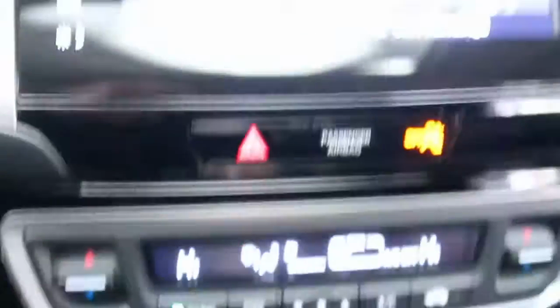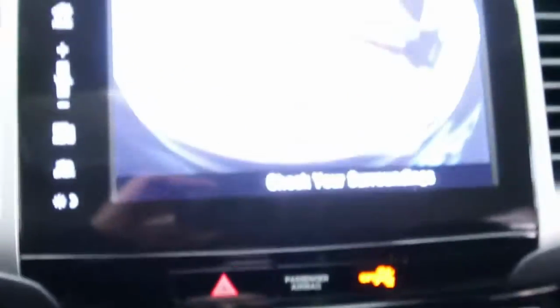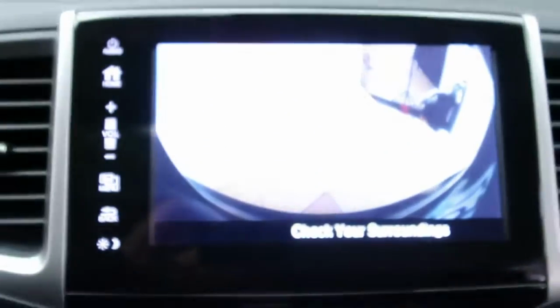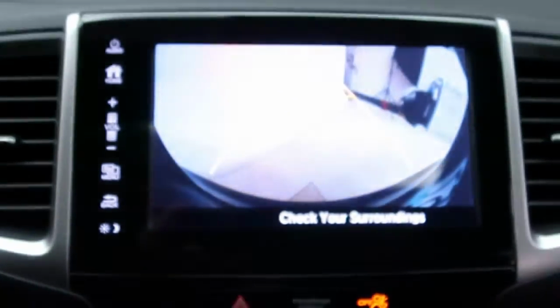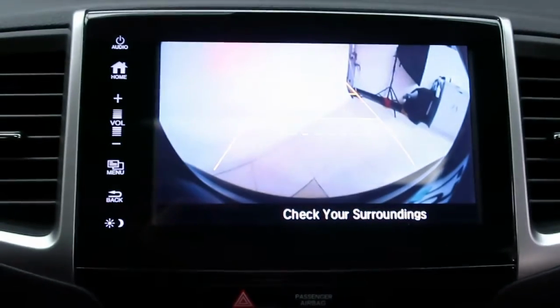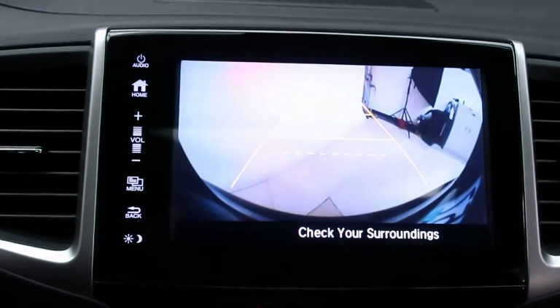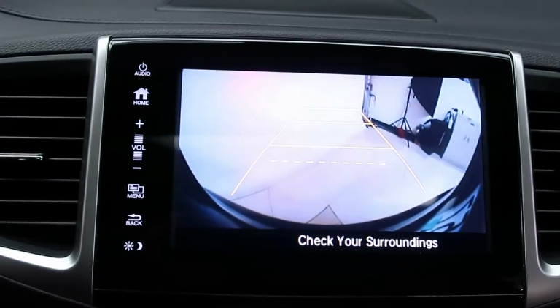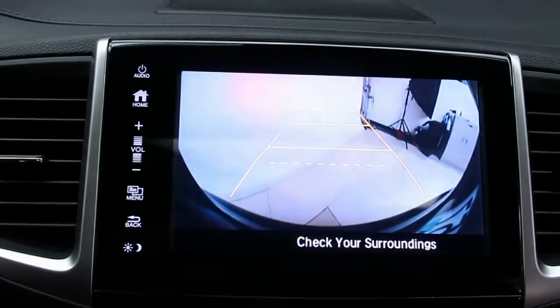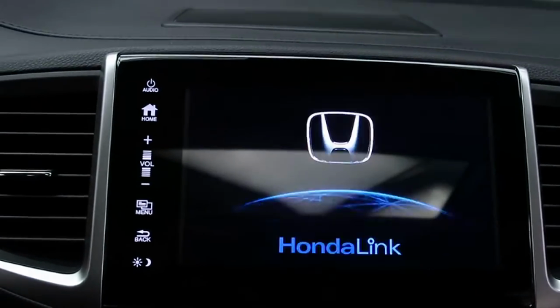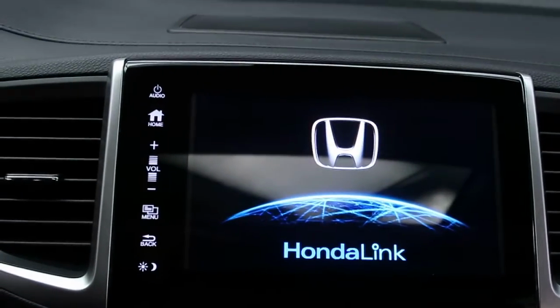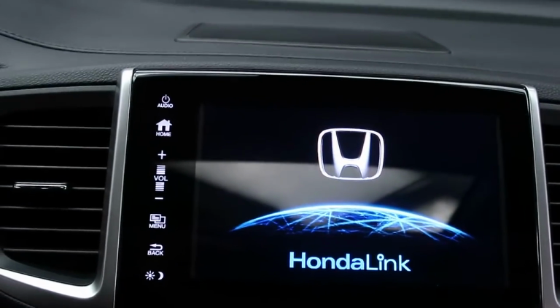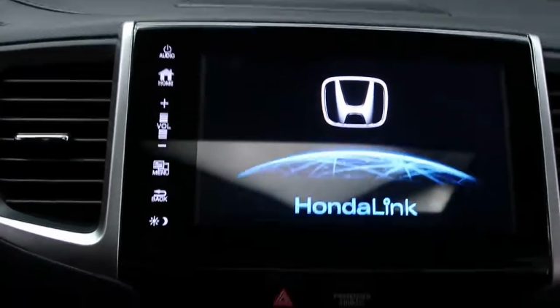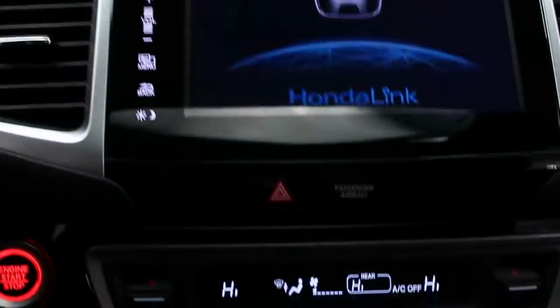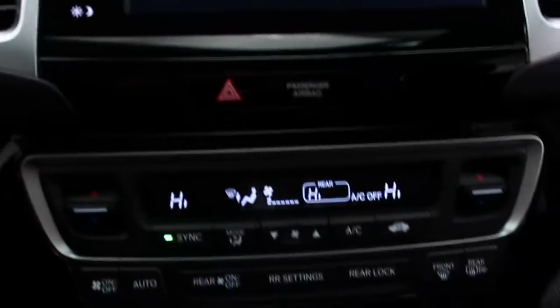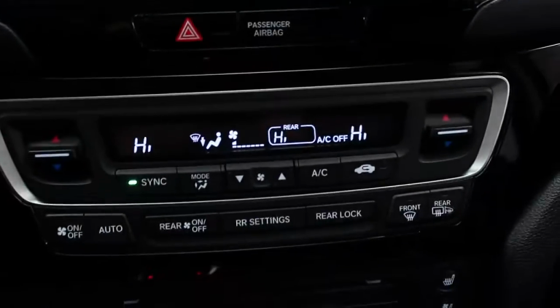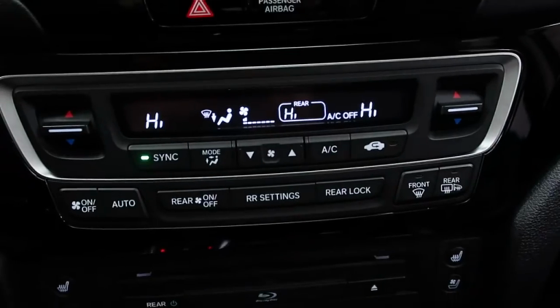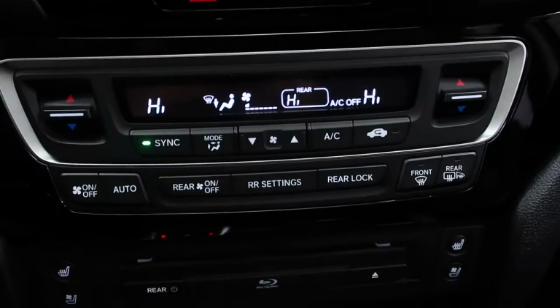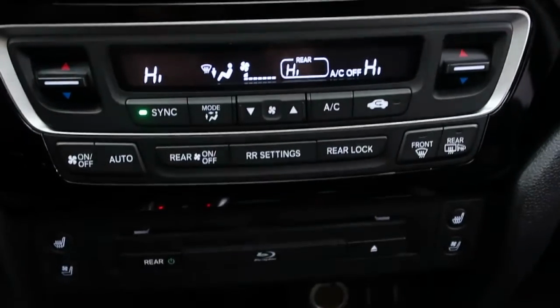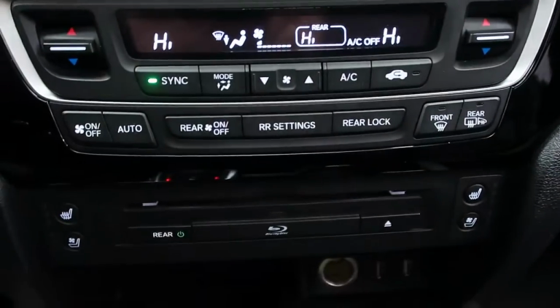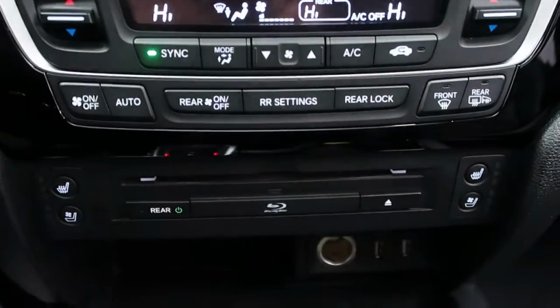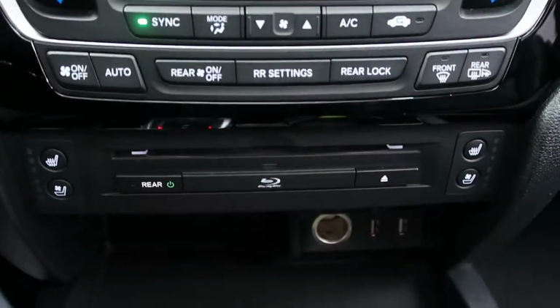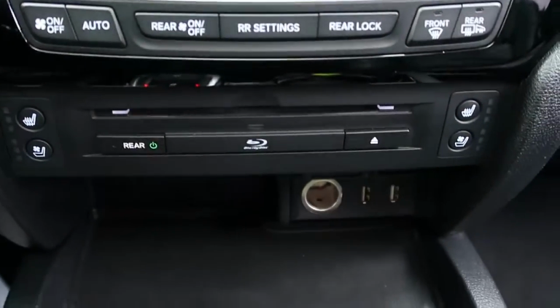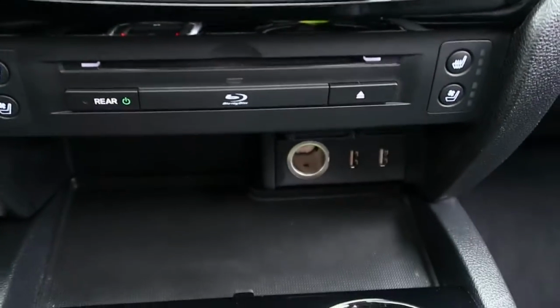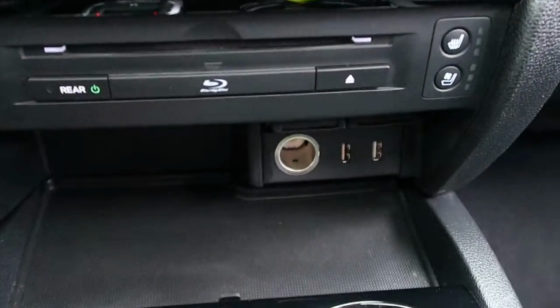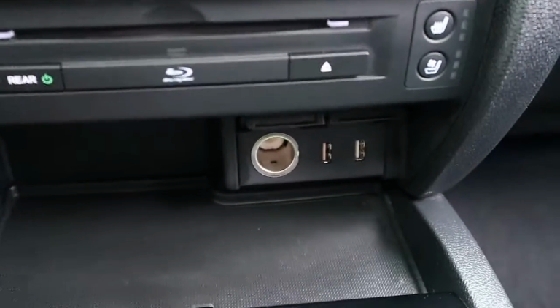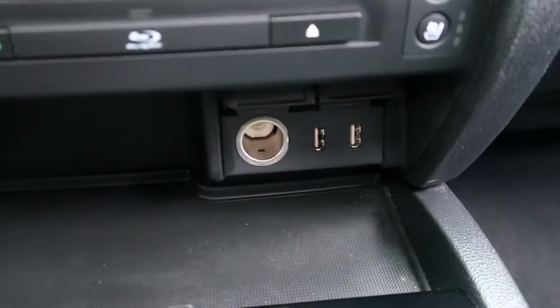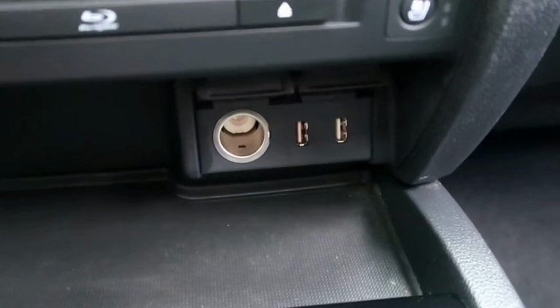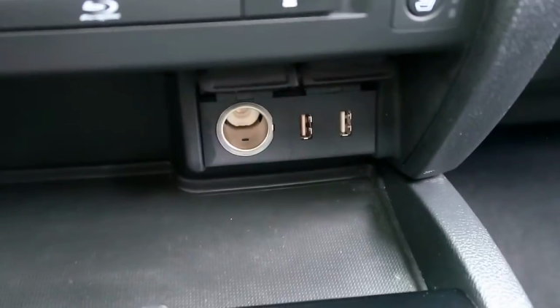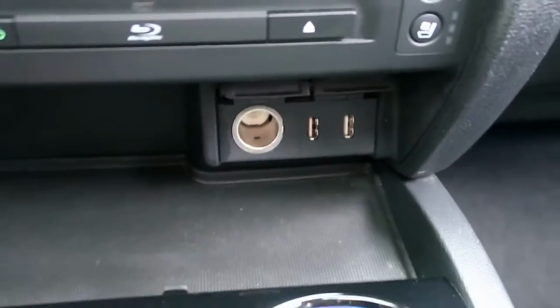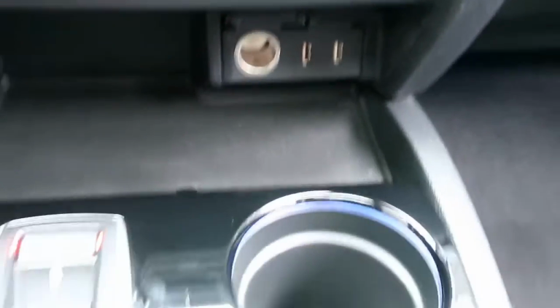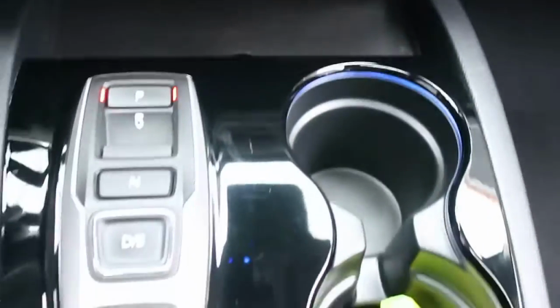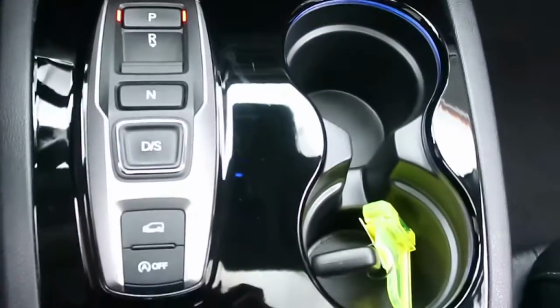A rear-view backup camera, navigation, full climate controls, heated and powered seats, a power outlet and USB ports, and automatic transmission.